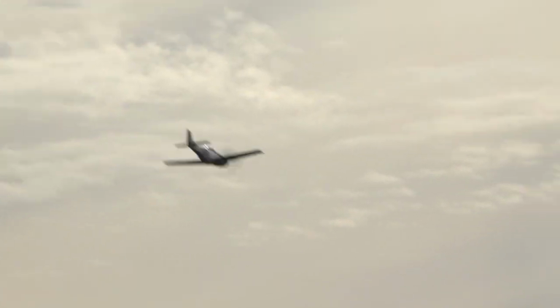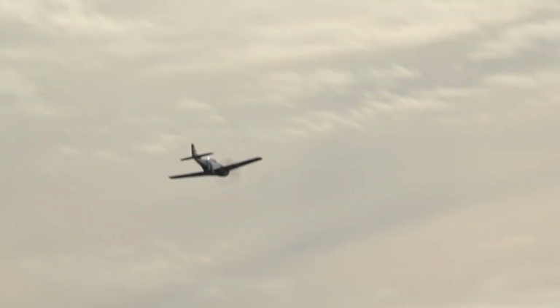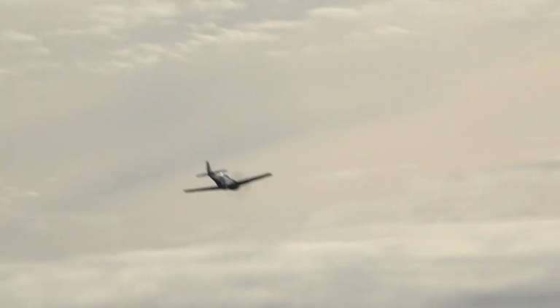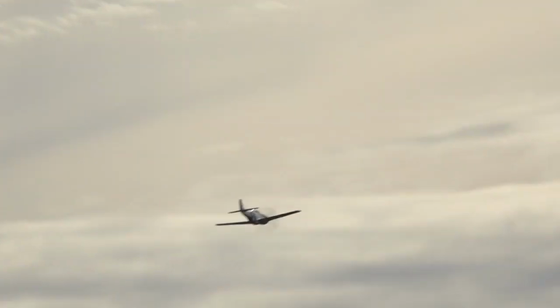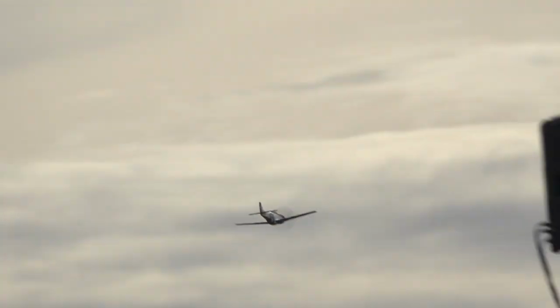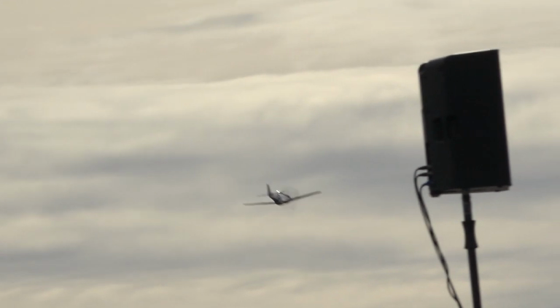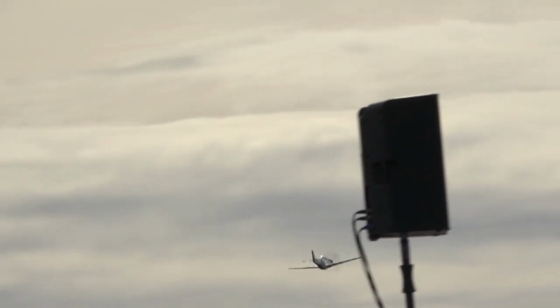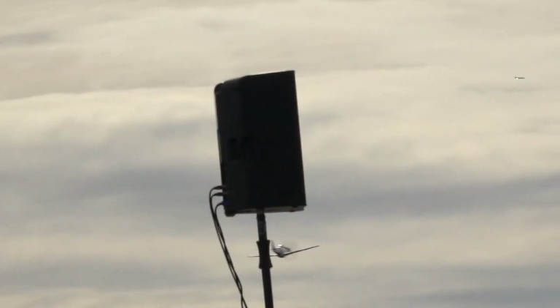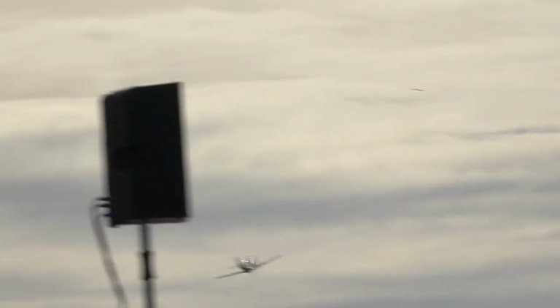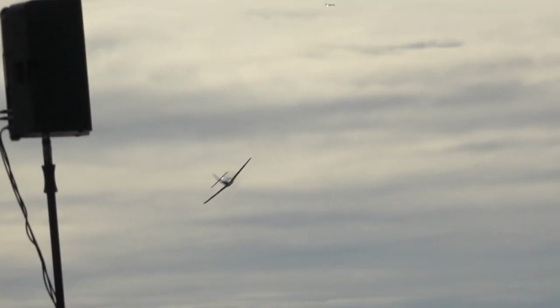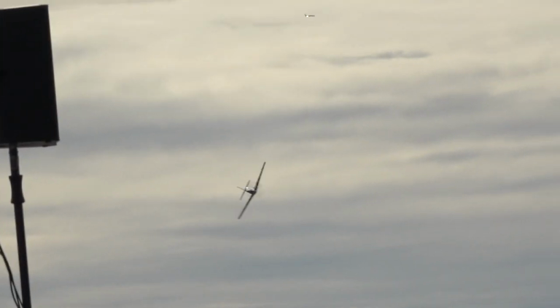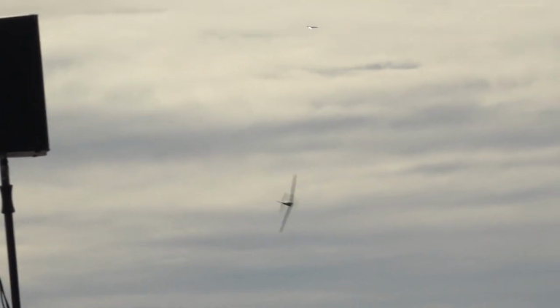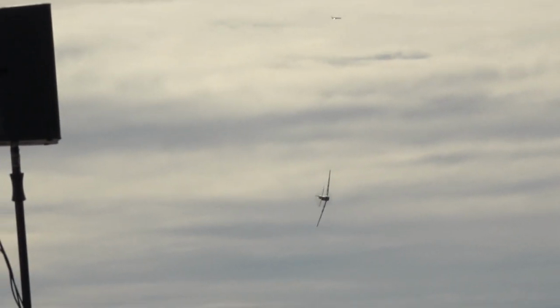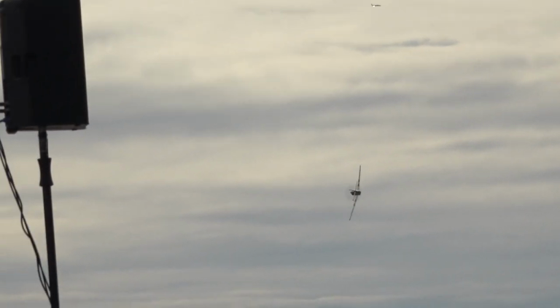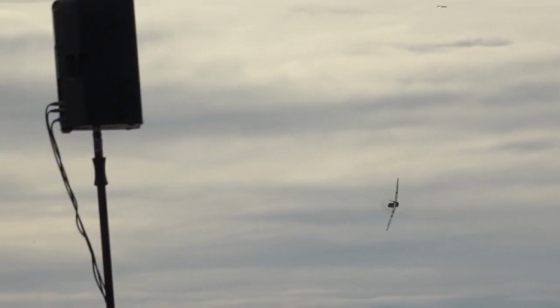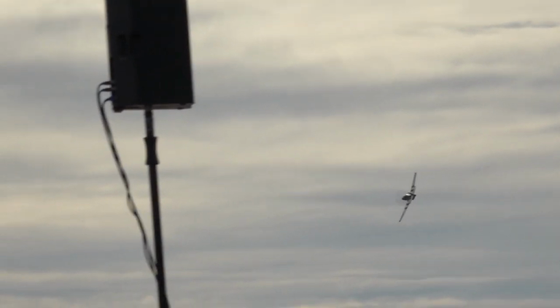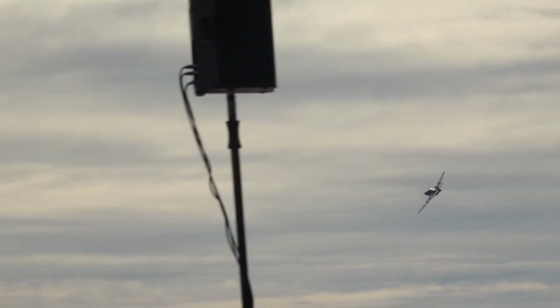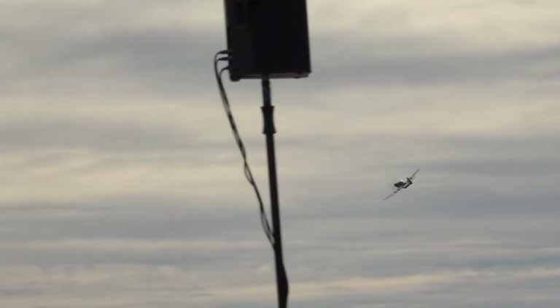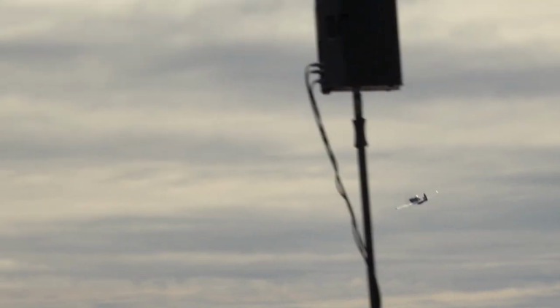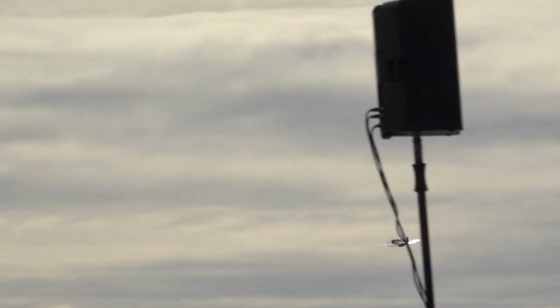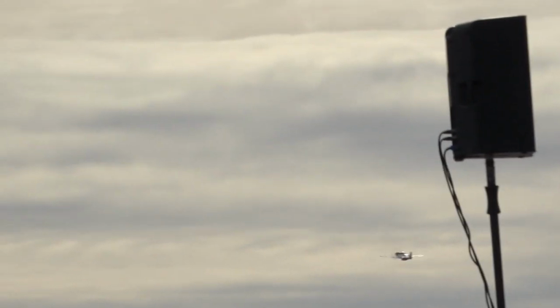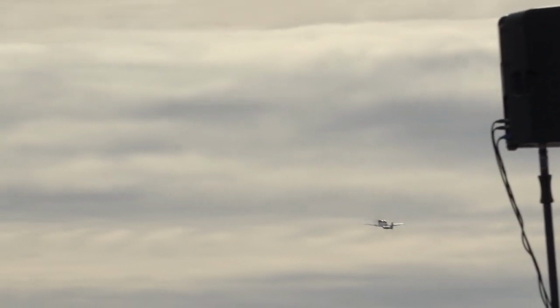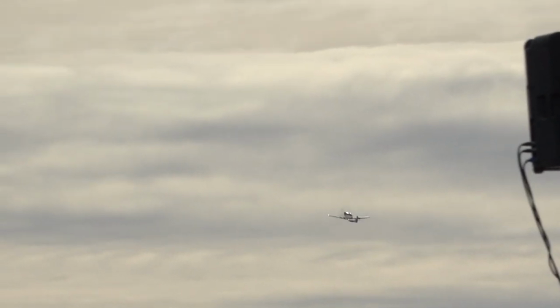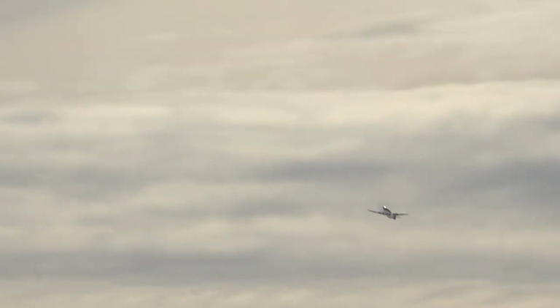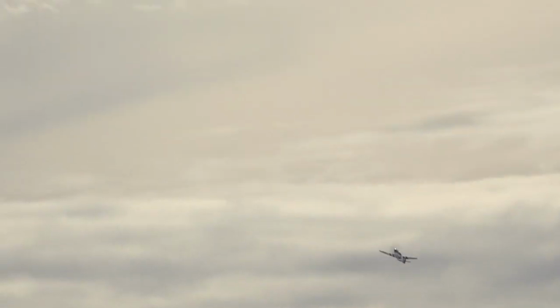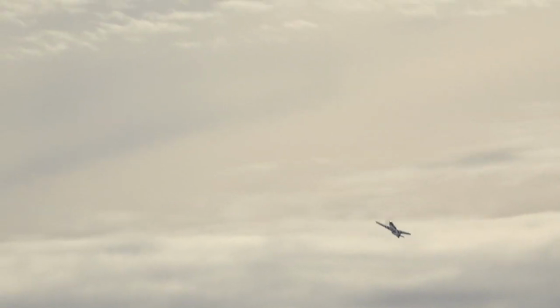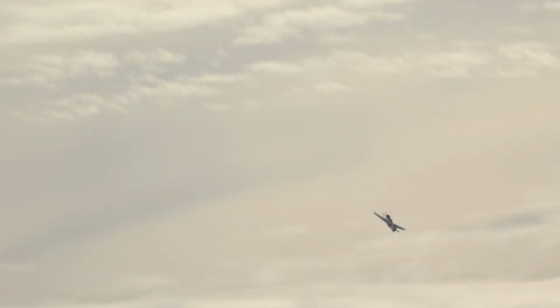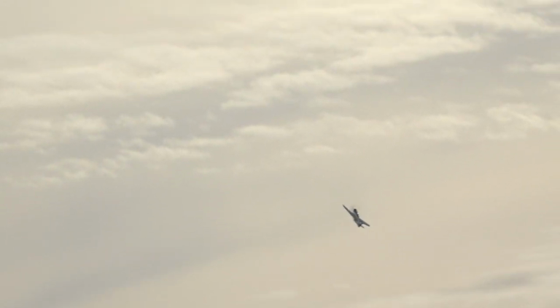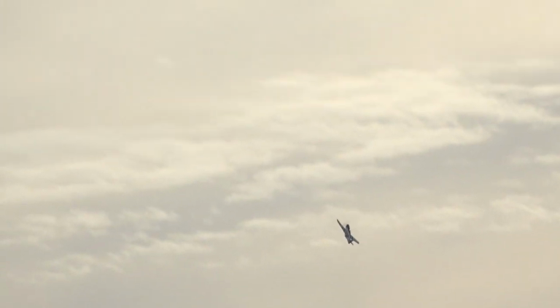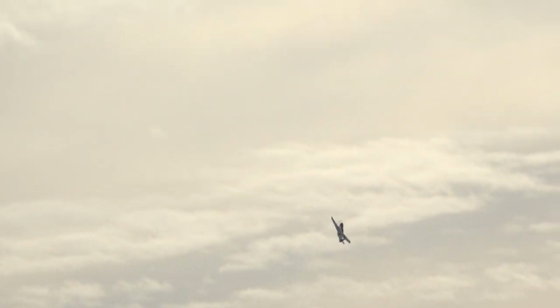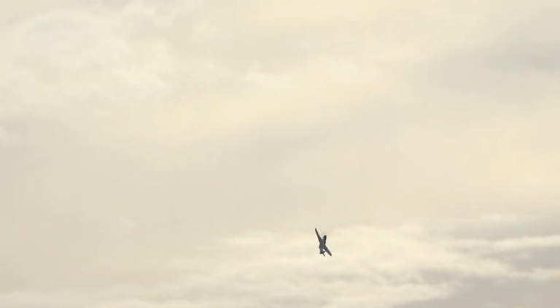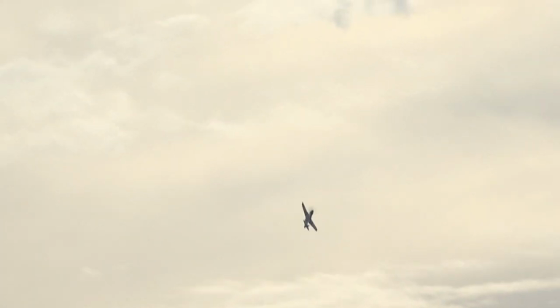As Scooter Yoke brings the P-51 down the show line for the four-point hesitation roll. All of the bare metal in this P-51 is polished. If you look closely into the metal, you can see for whom our veterans fought.